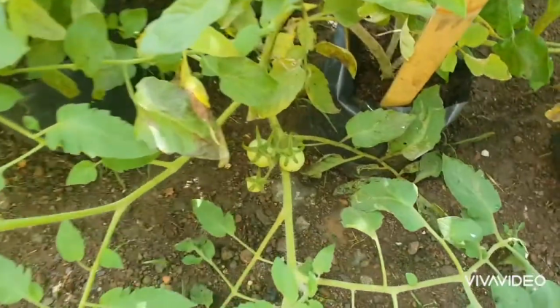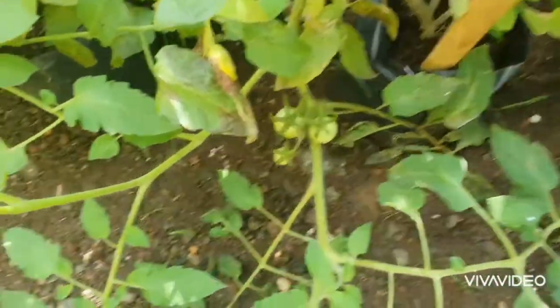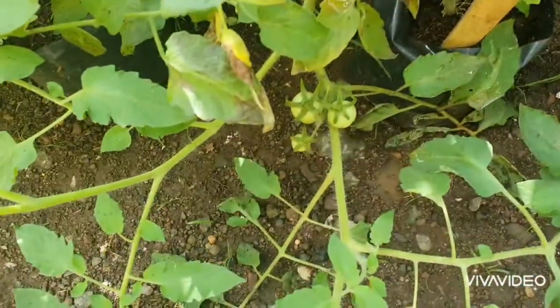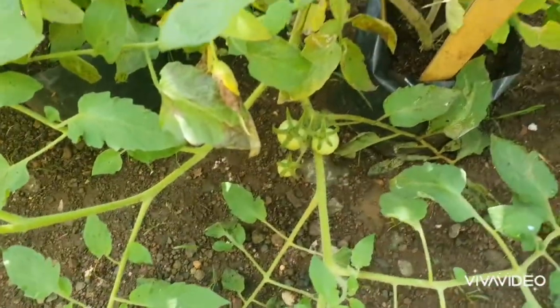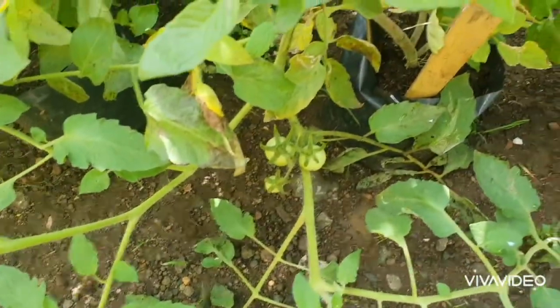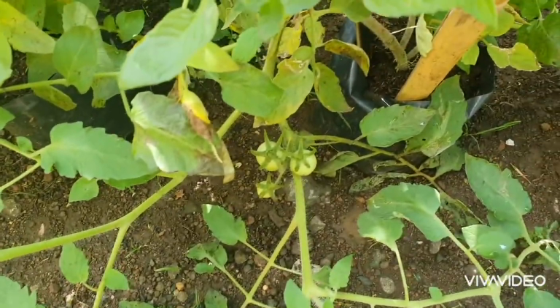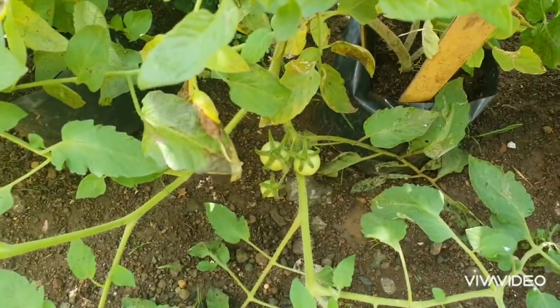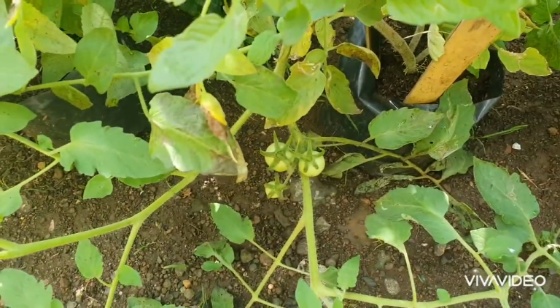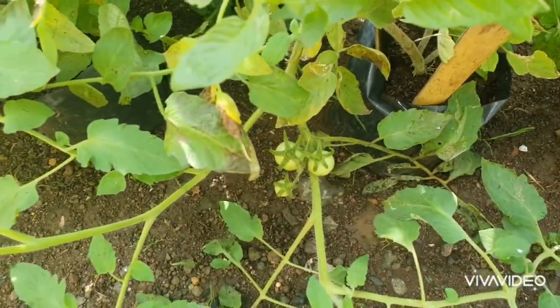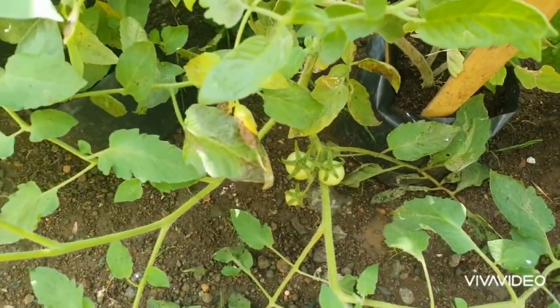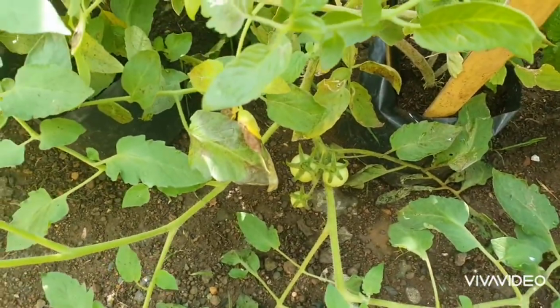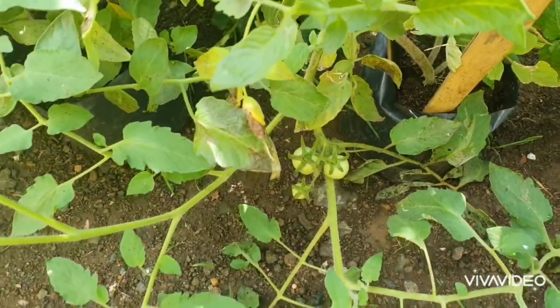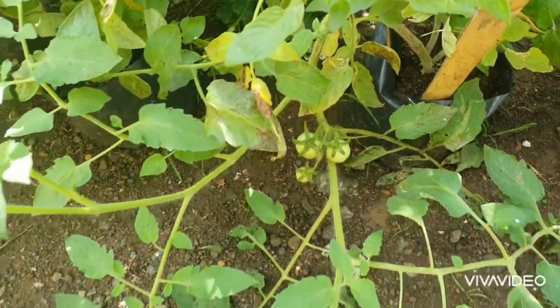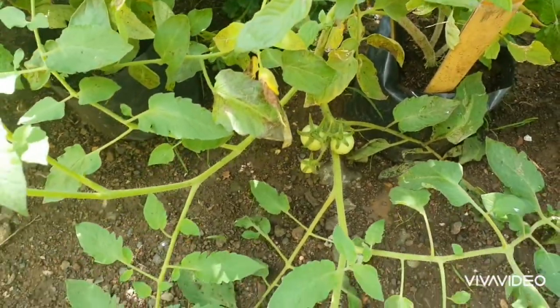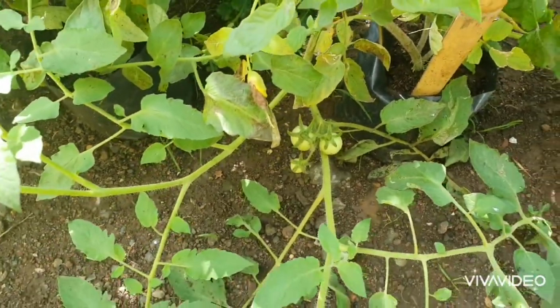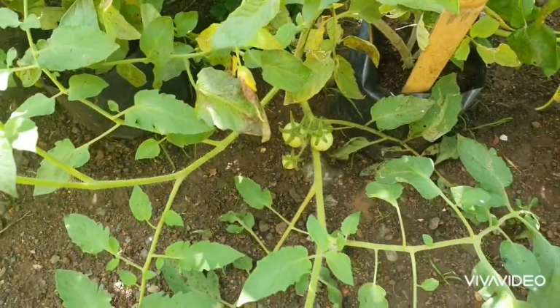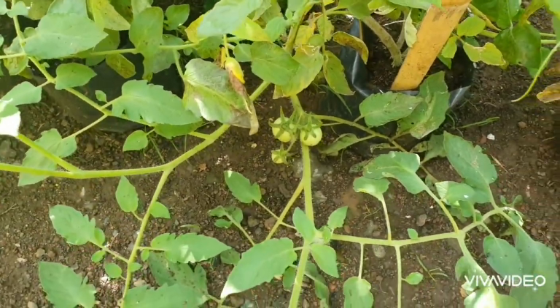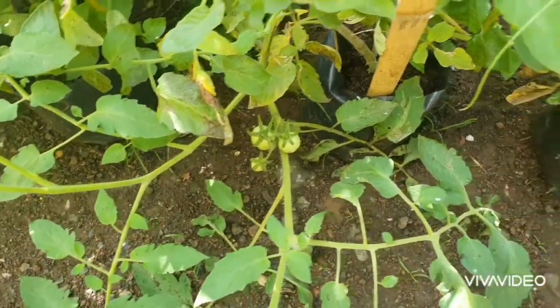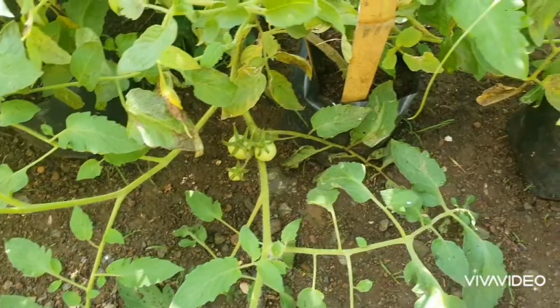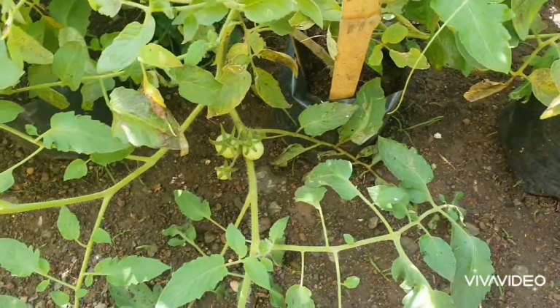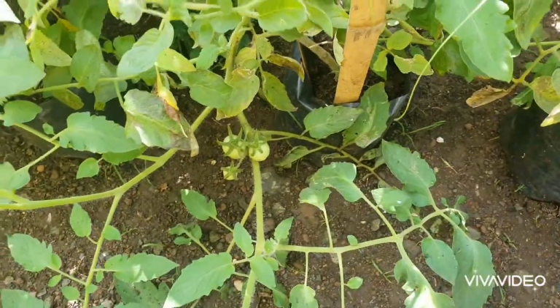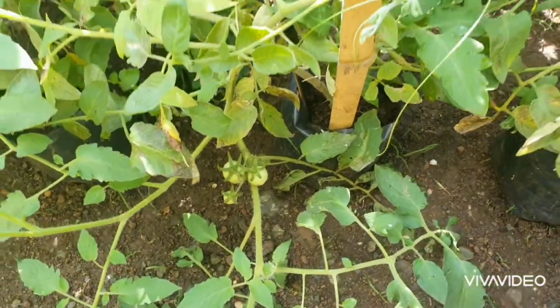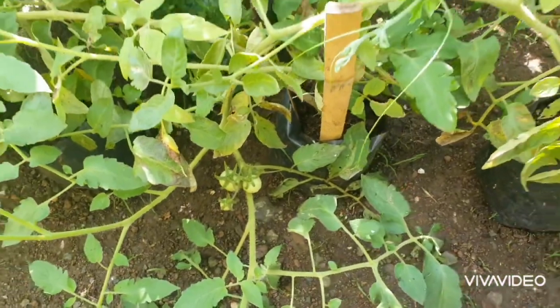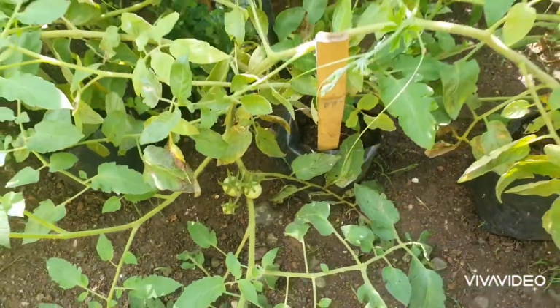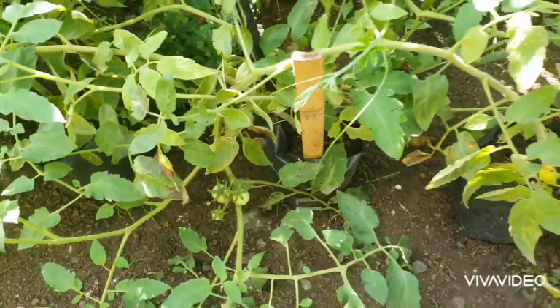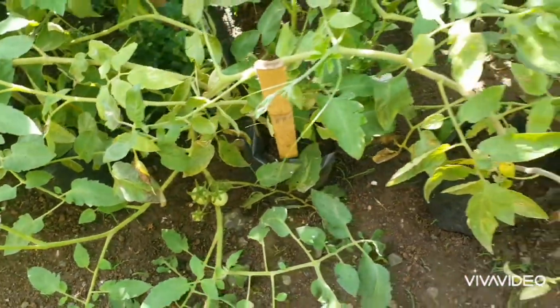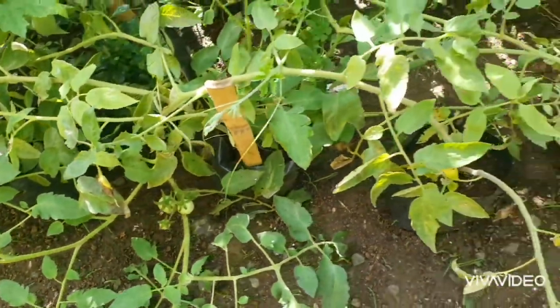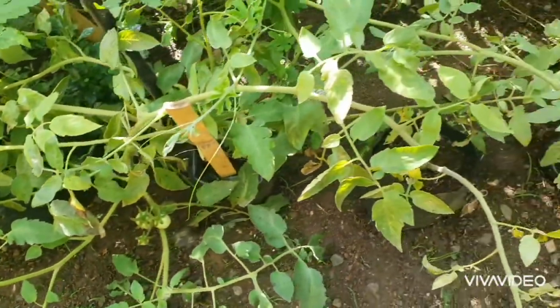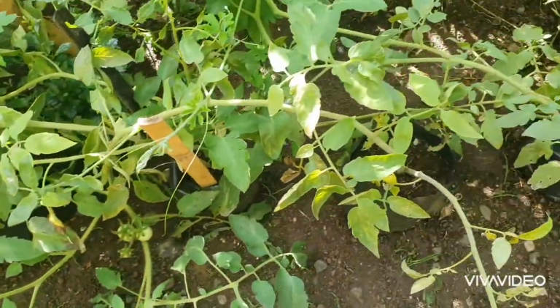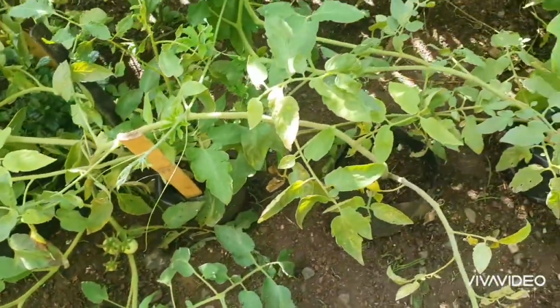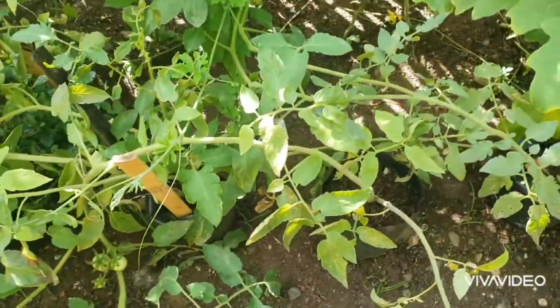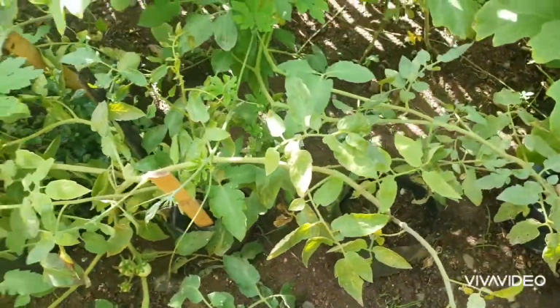Here are the tomatoes — kamatis. They are very lush but were hit by the rain because we weren't able to shelter them in time.